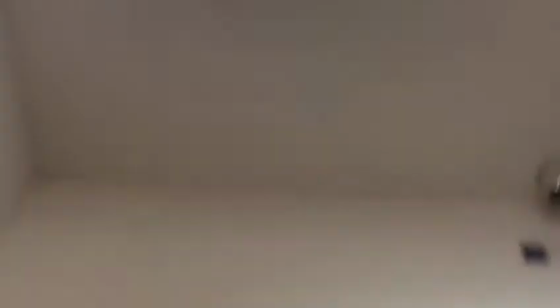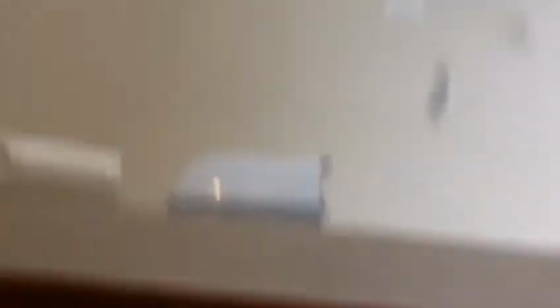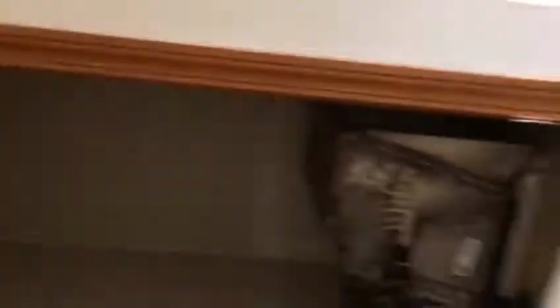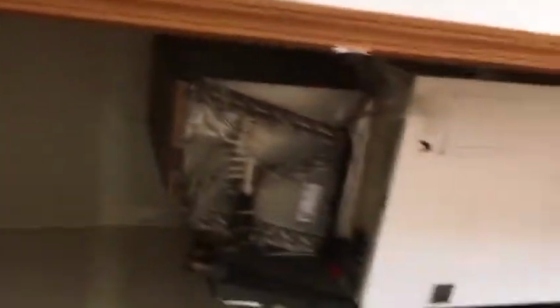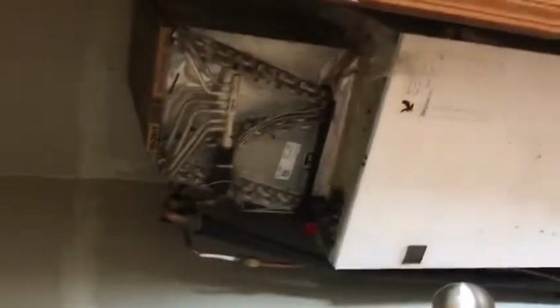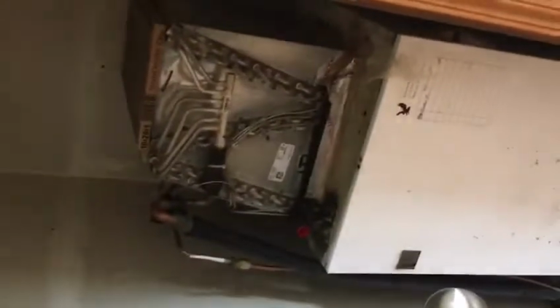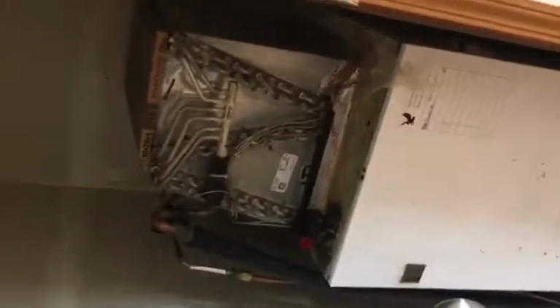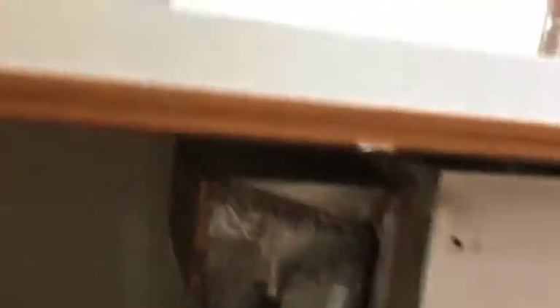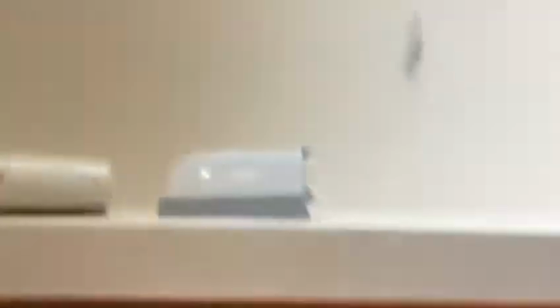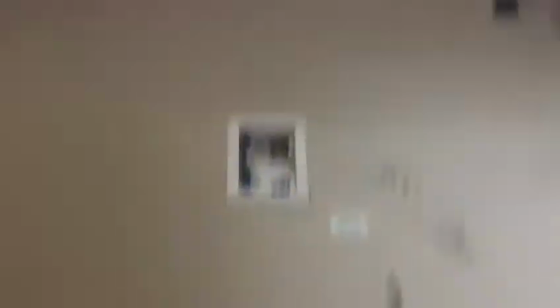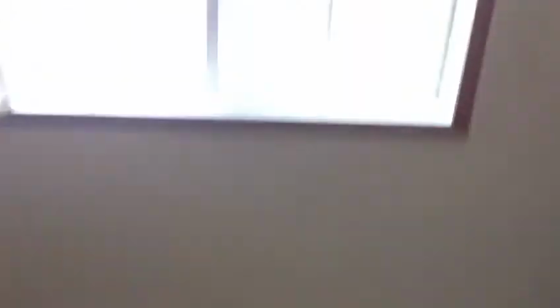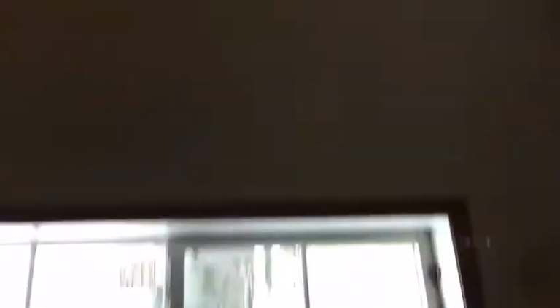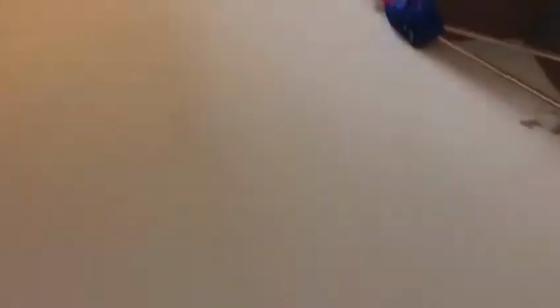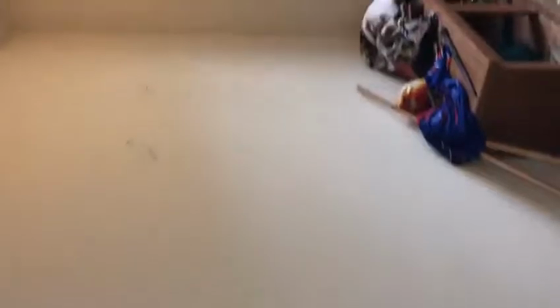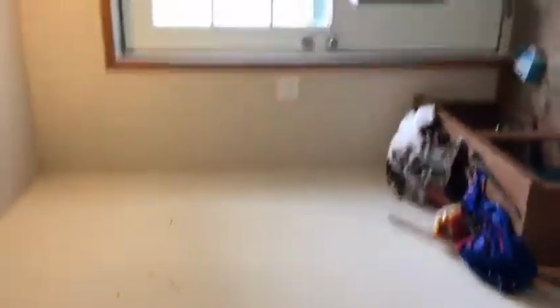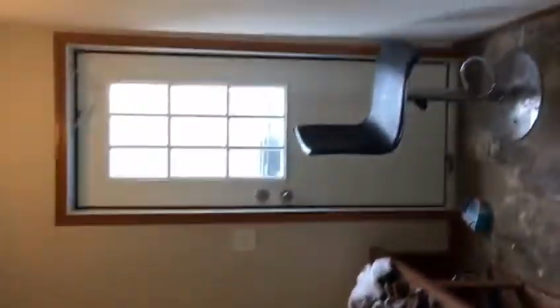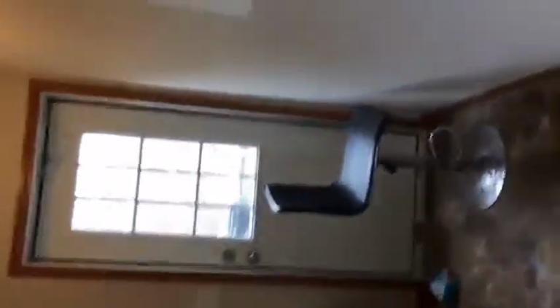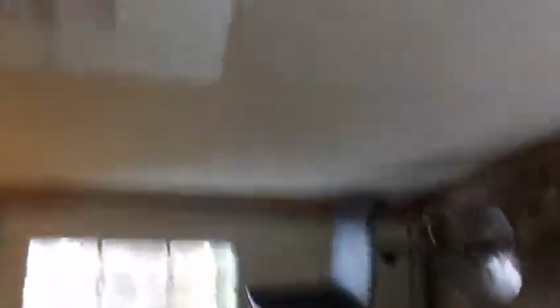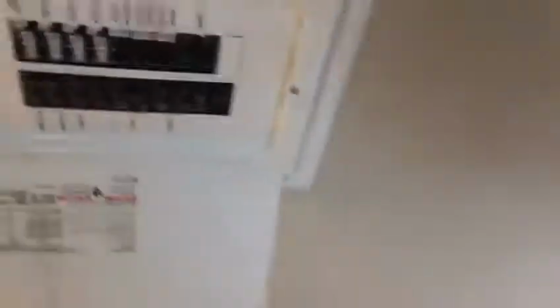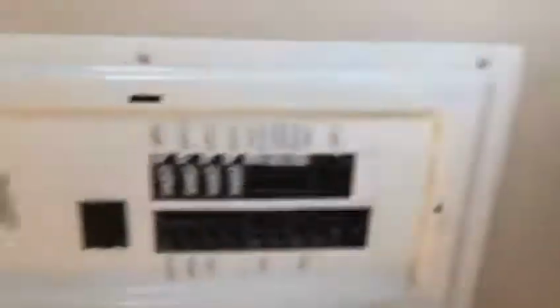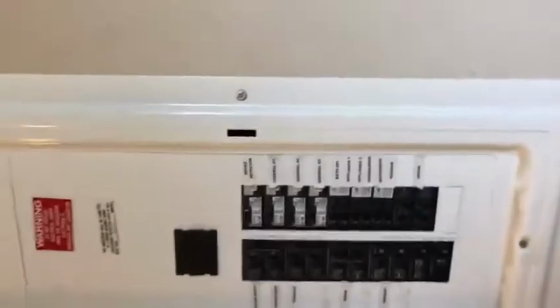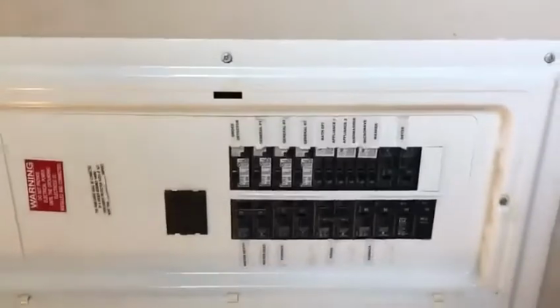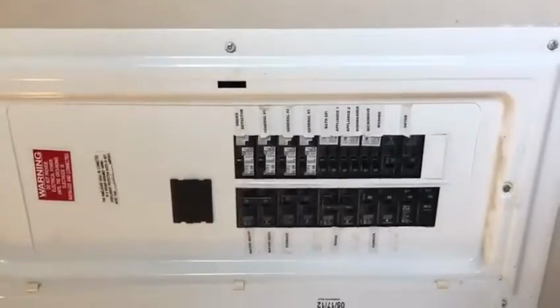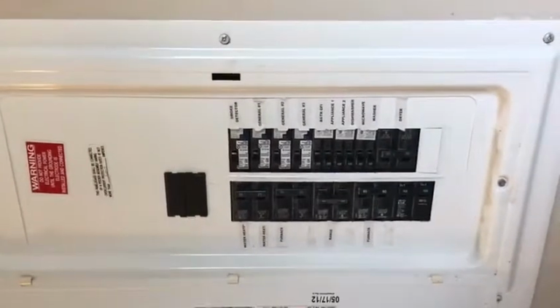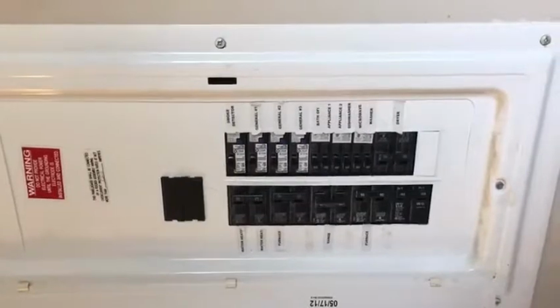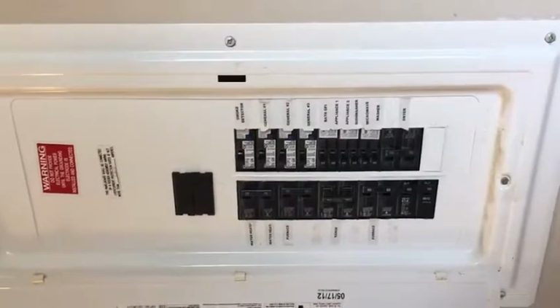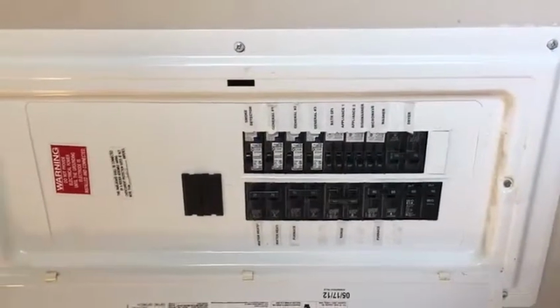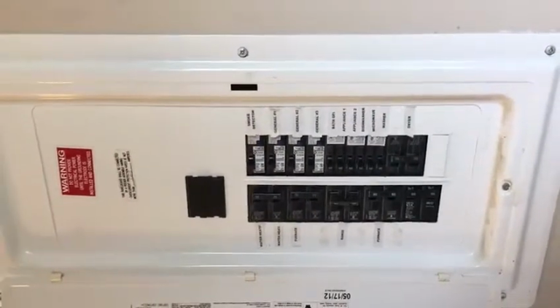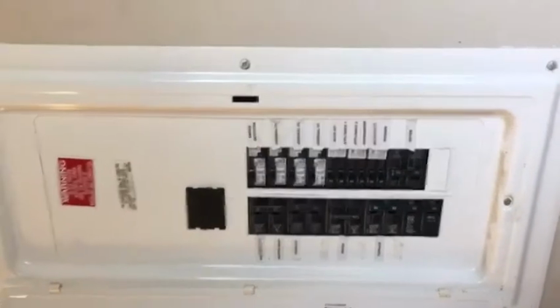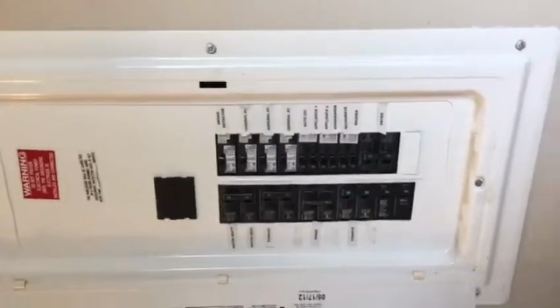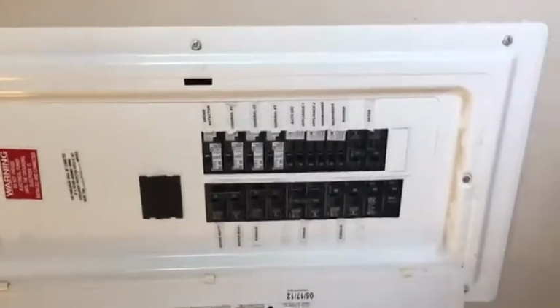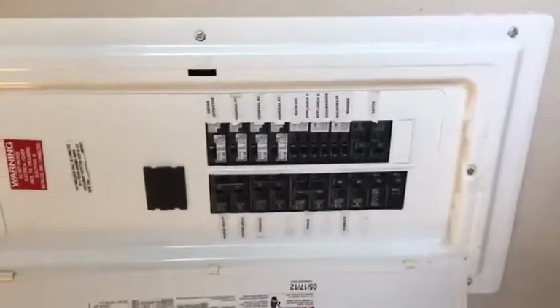Laundry room, furnace. Out to the exterior door — here is the breaker panel. I'll take a picture of that for you.